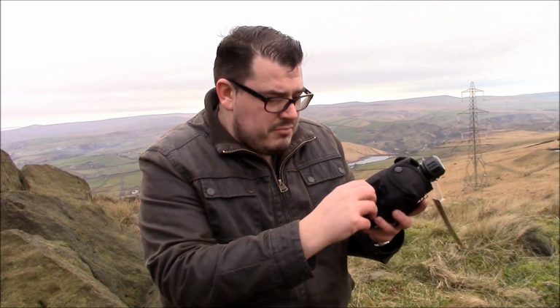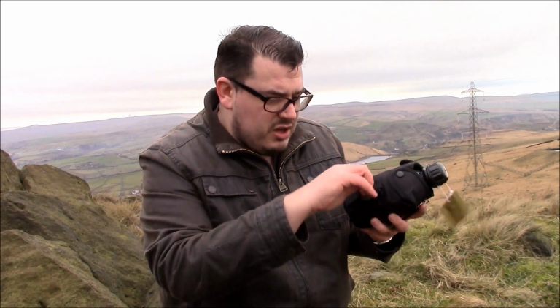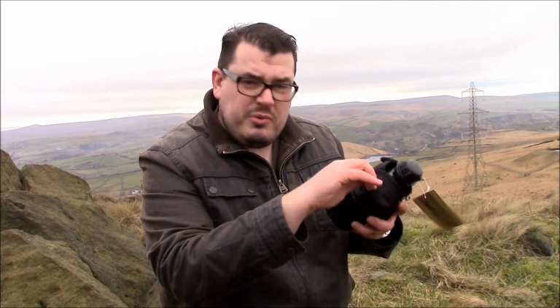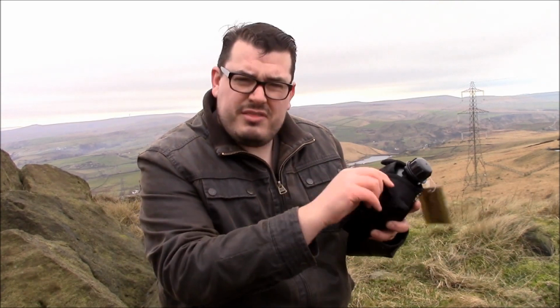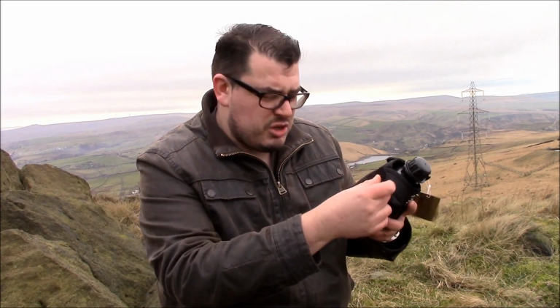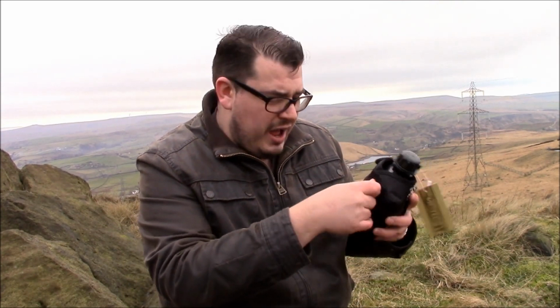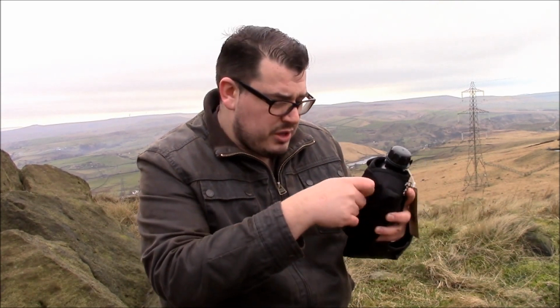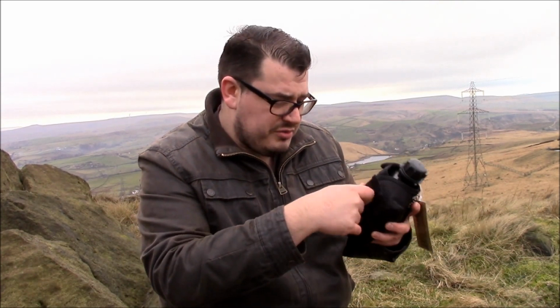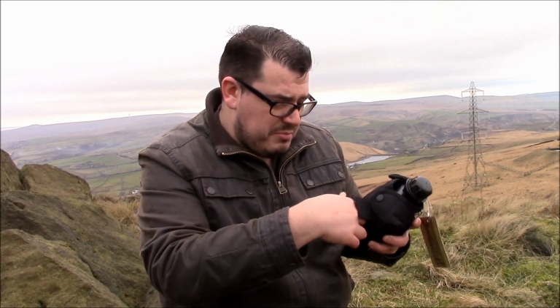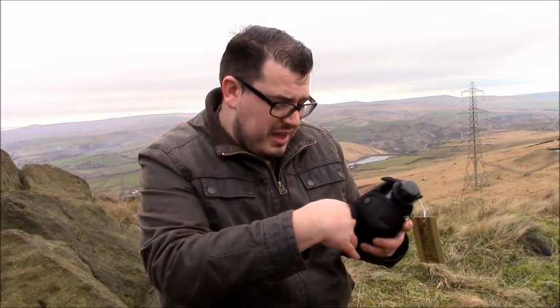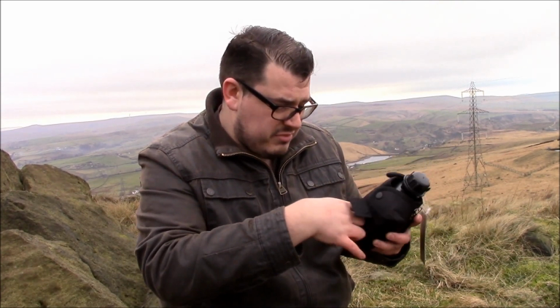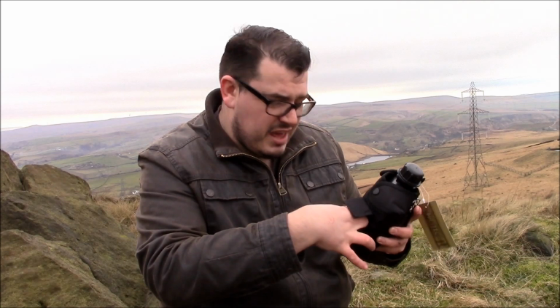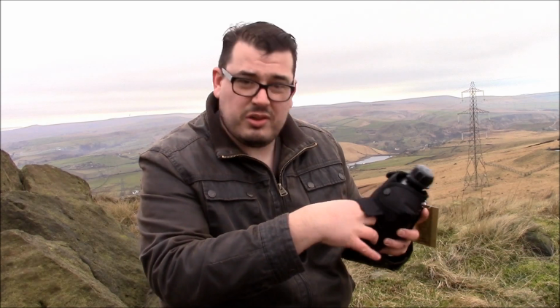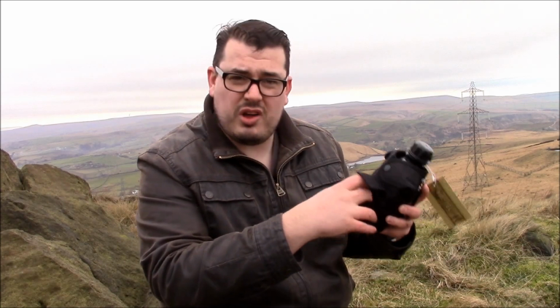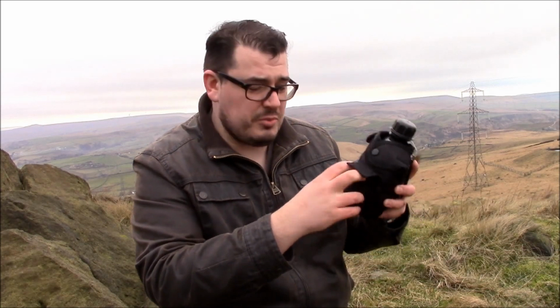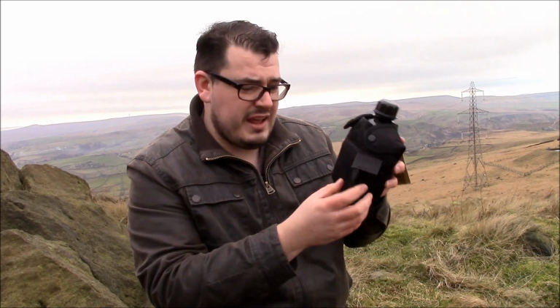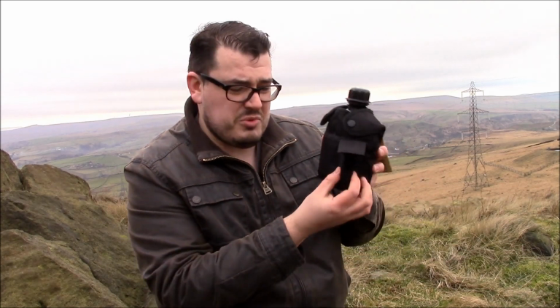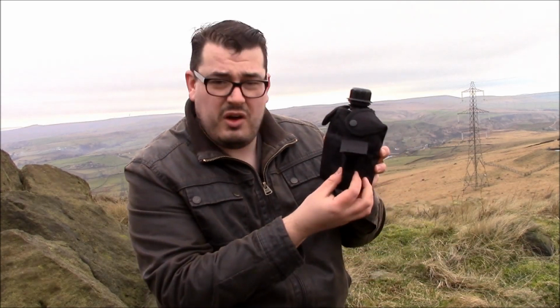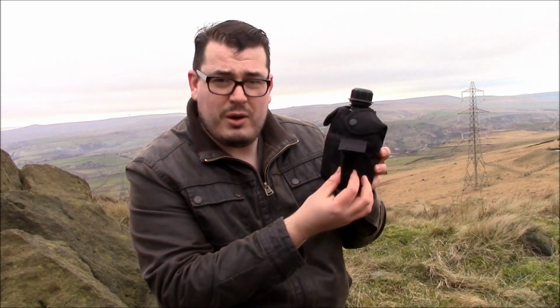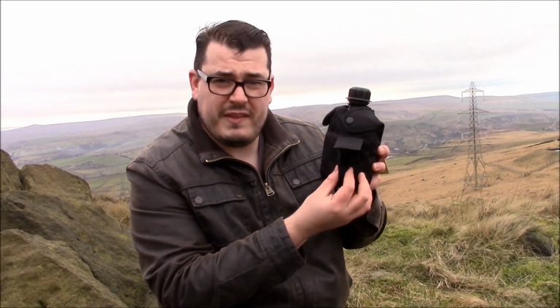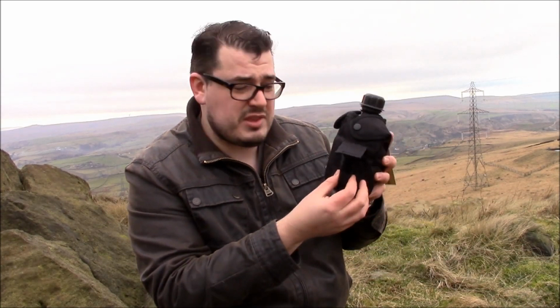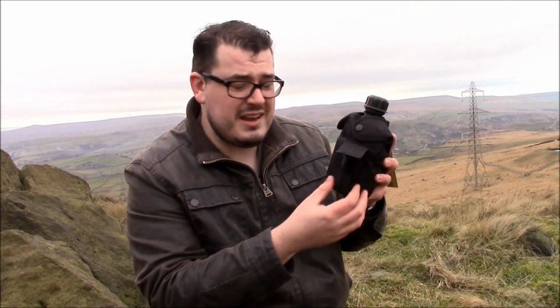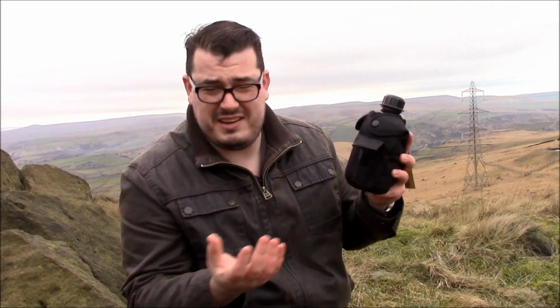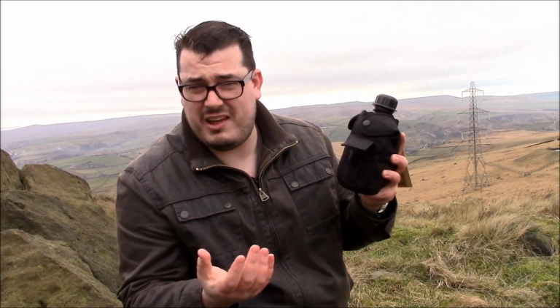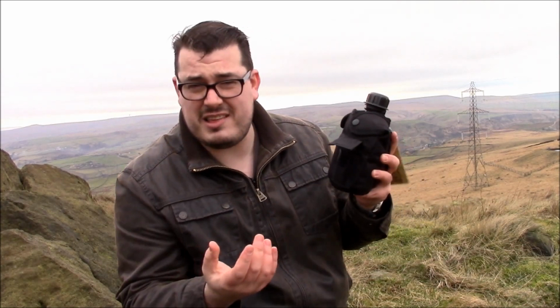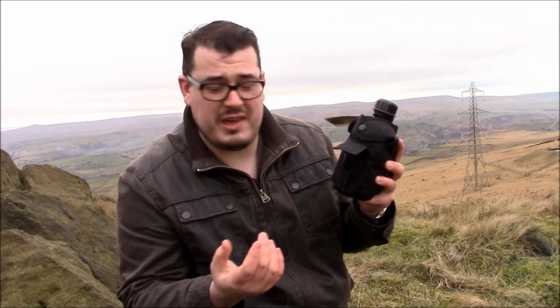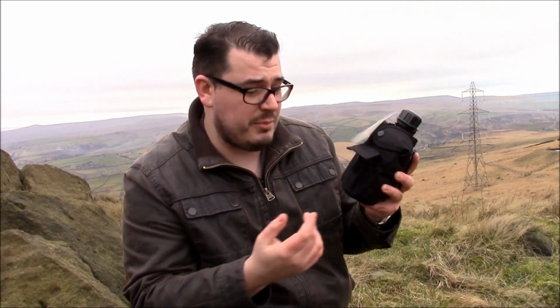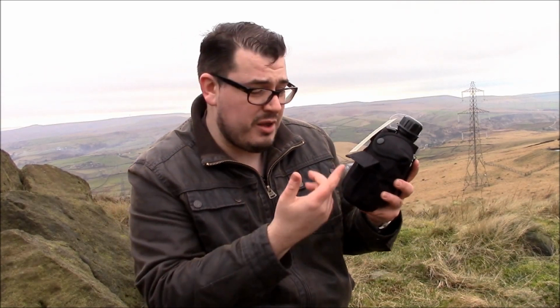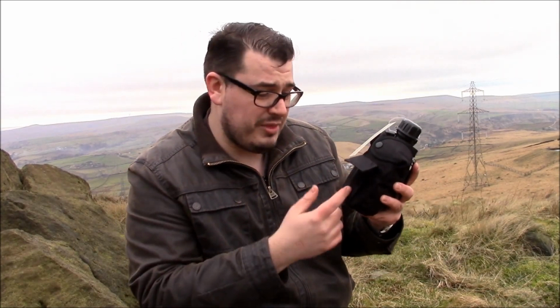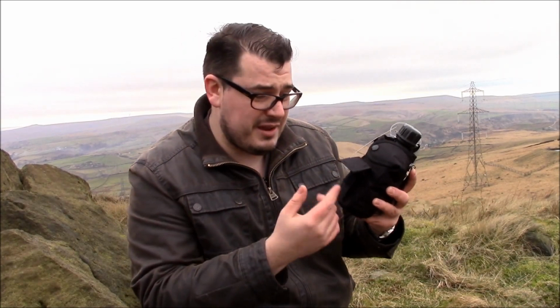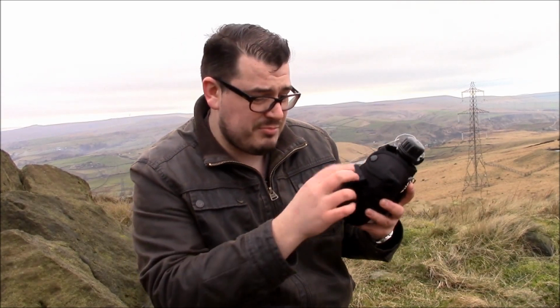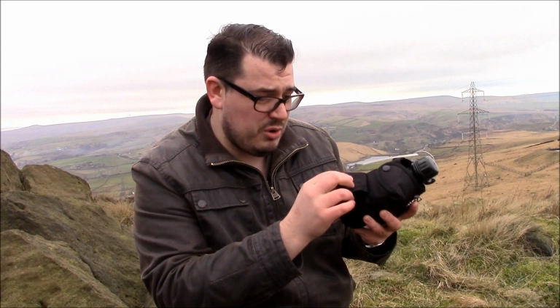It comes with a little pouch on the outside. I didn't realise it was there when I bought it, but there it is — bonus.